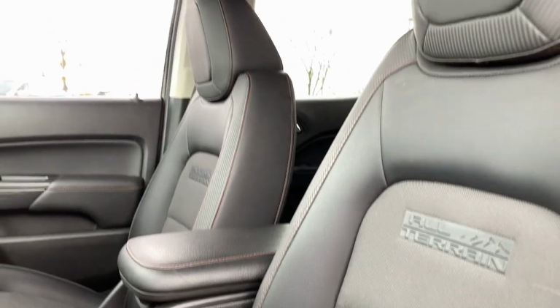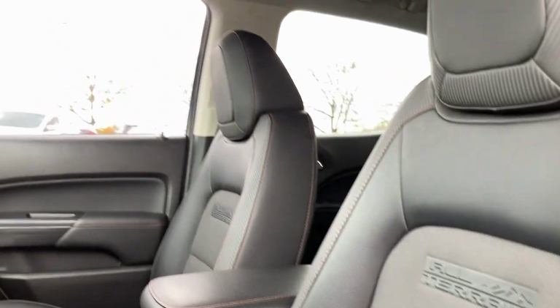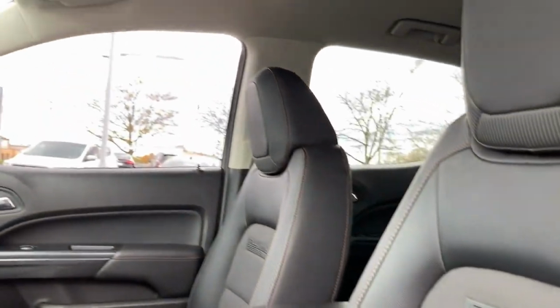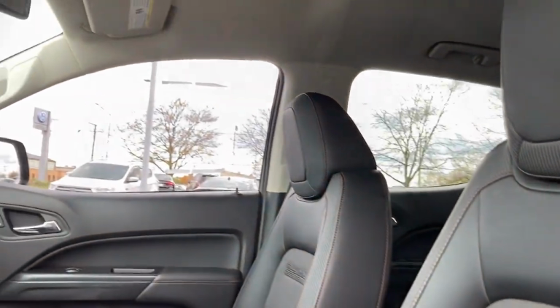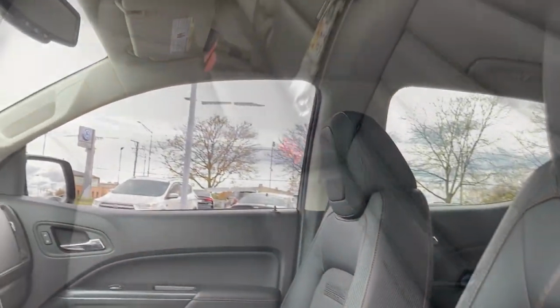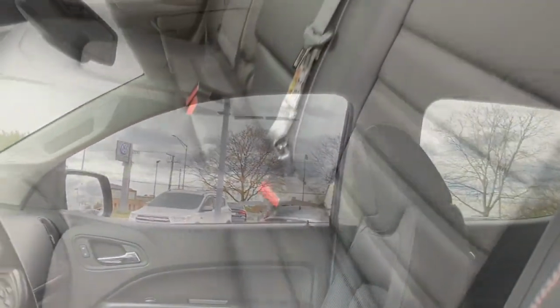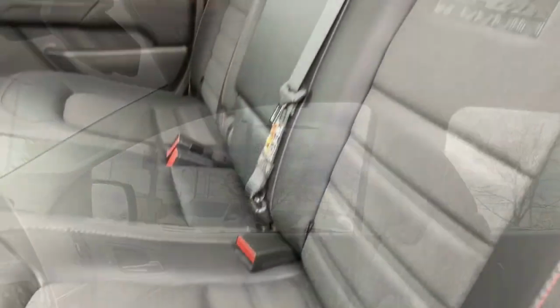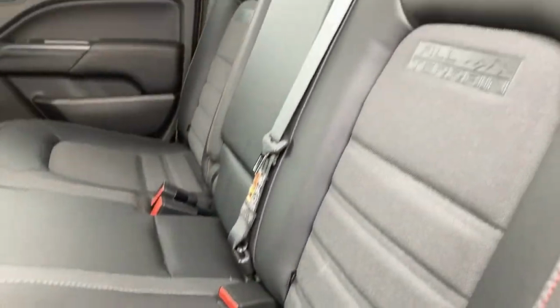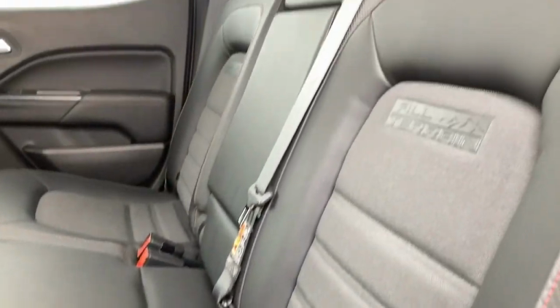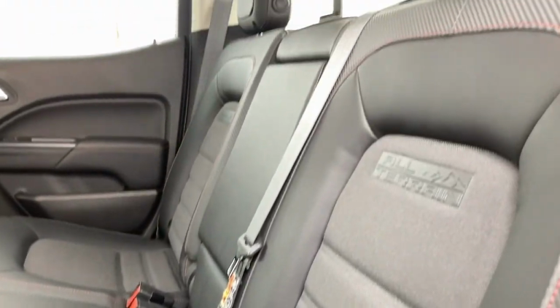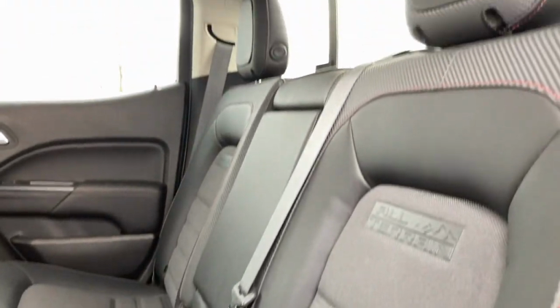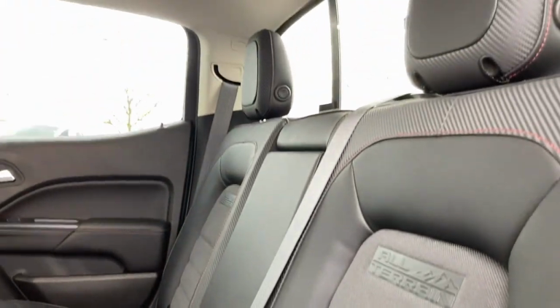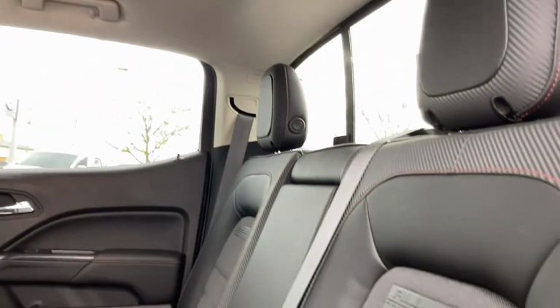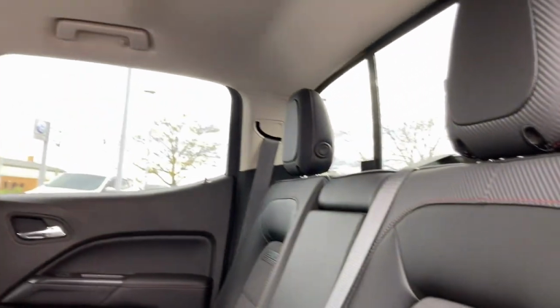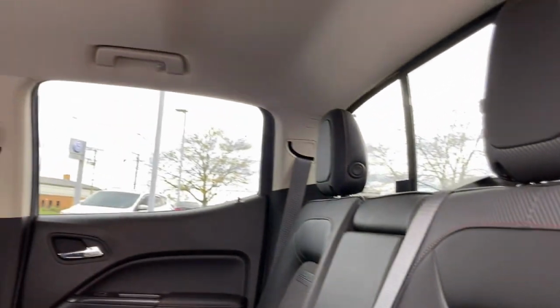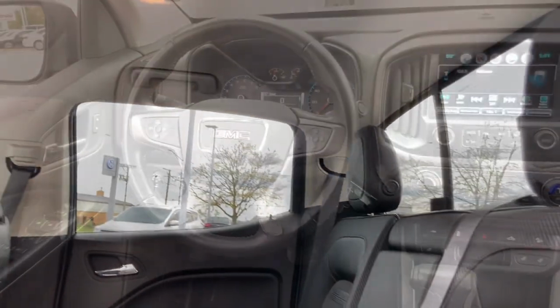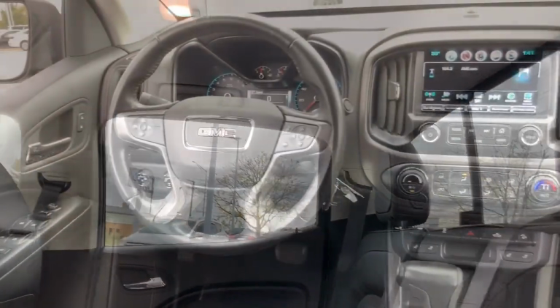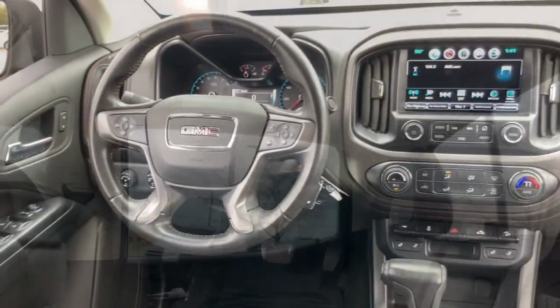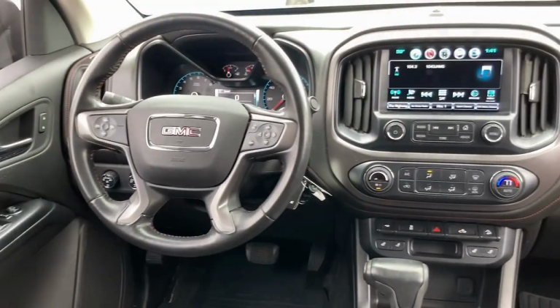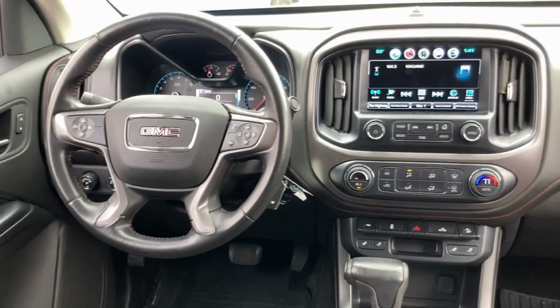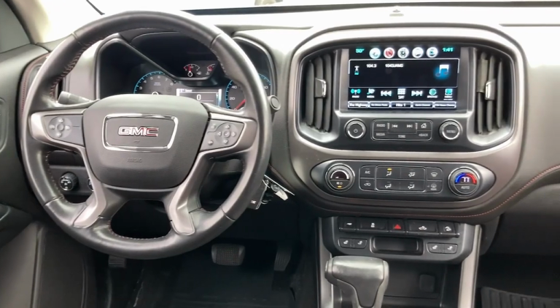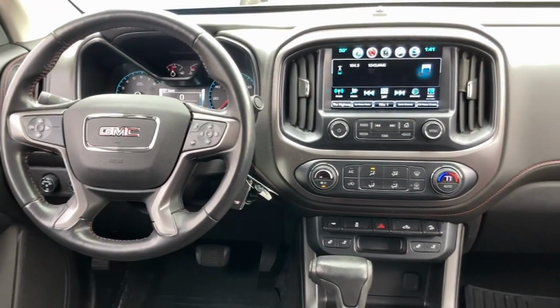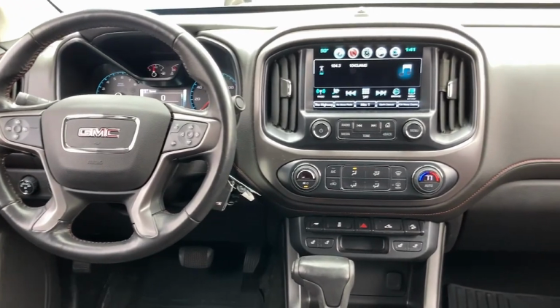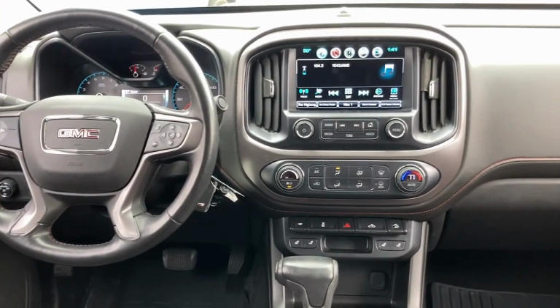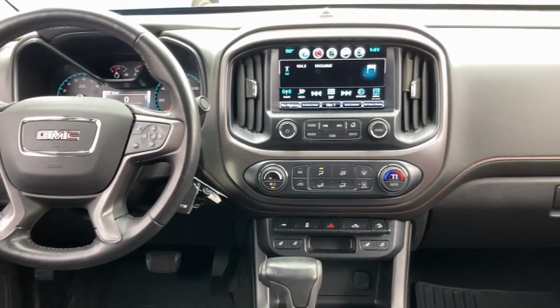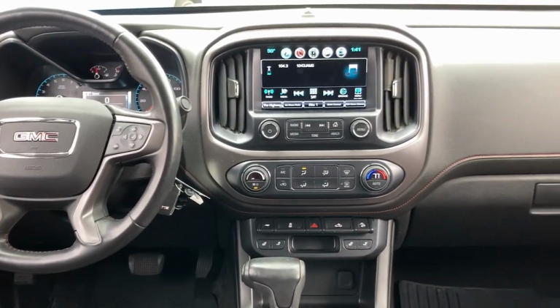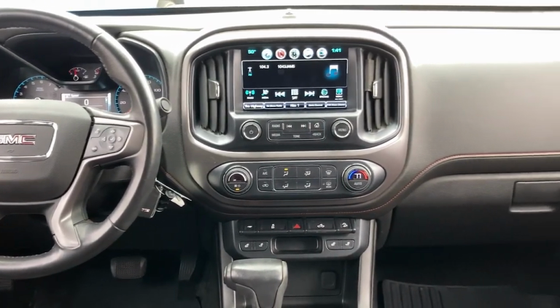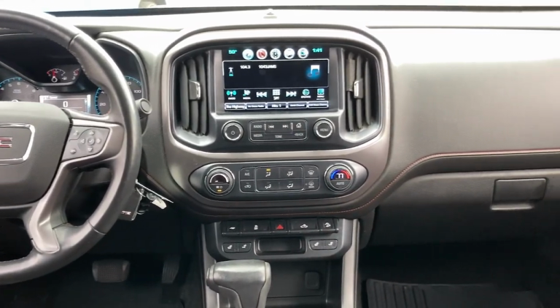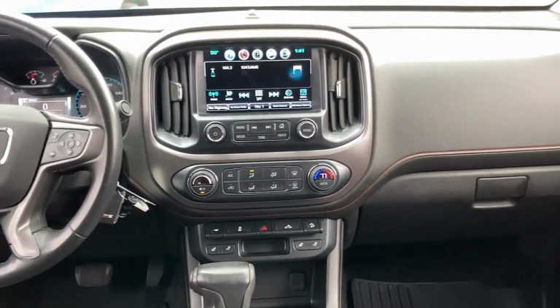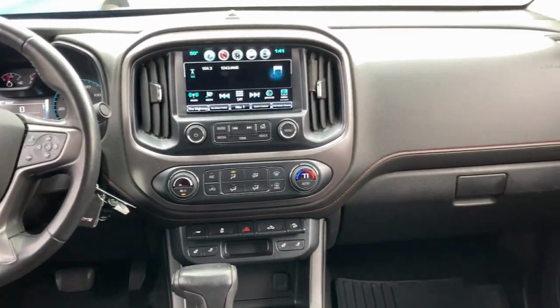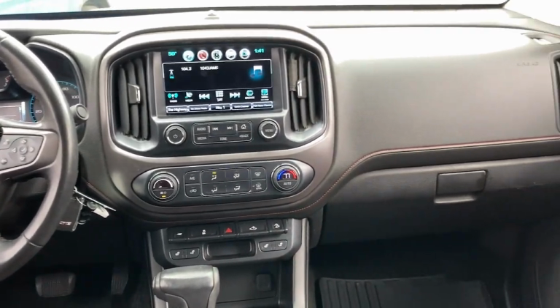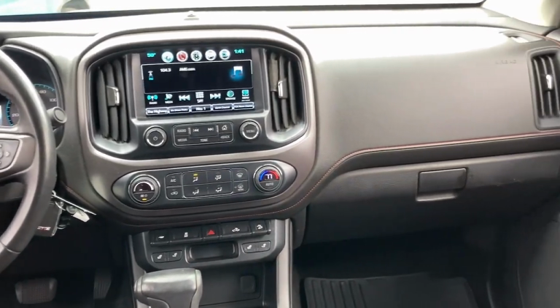Backup camera. Modern comfort blends with impressive capability in this can-do Canyon. See for yourself when you take it out for a test drive.